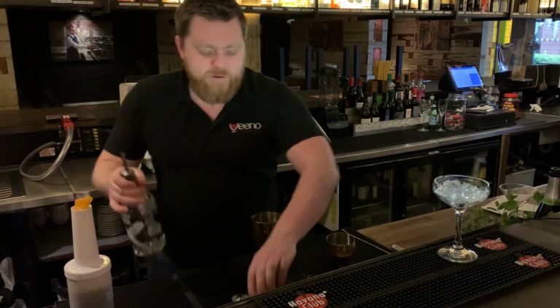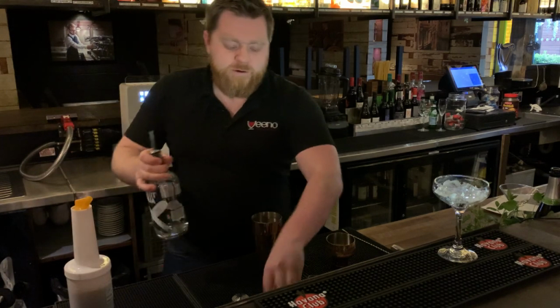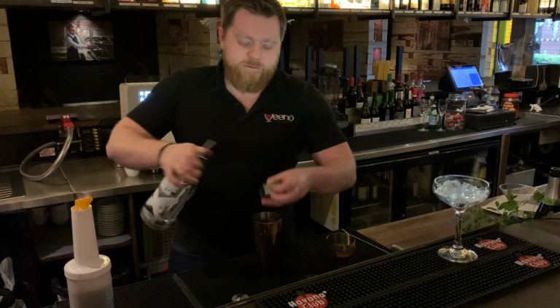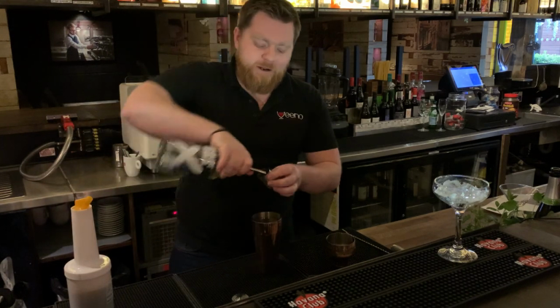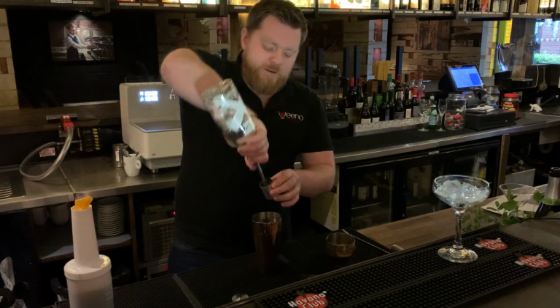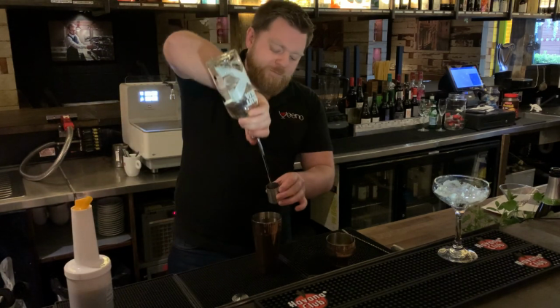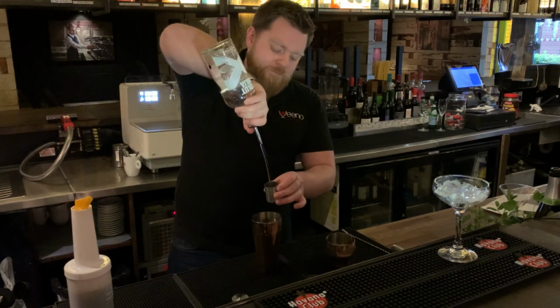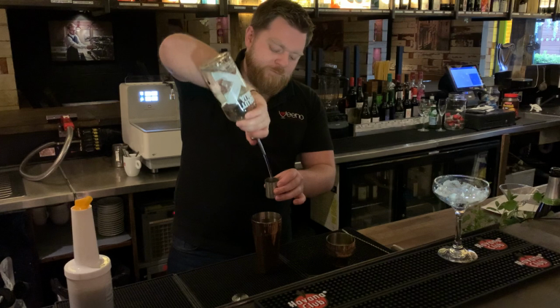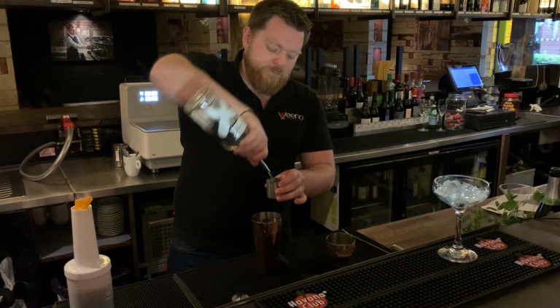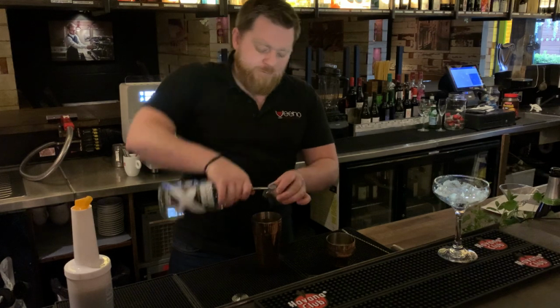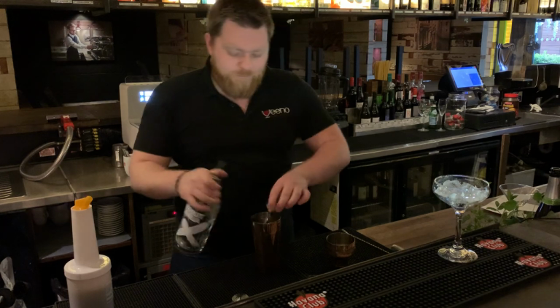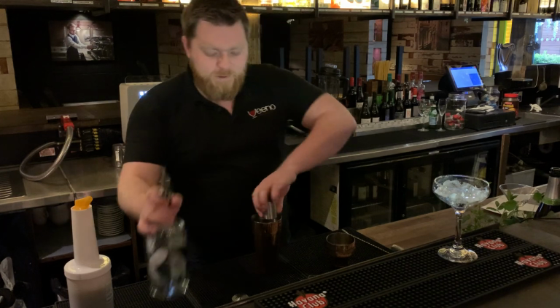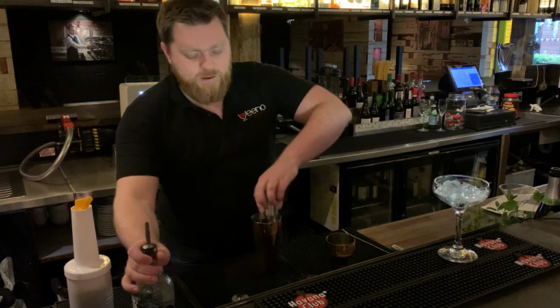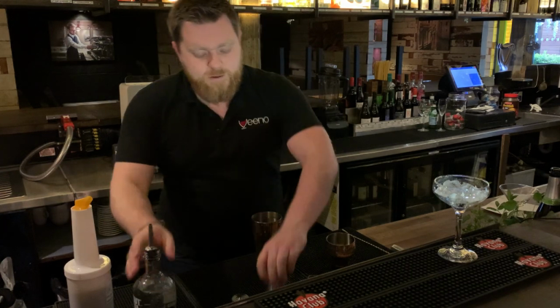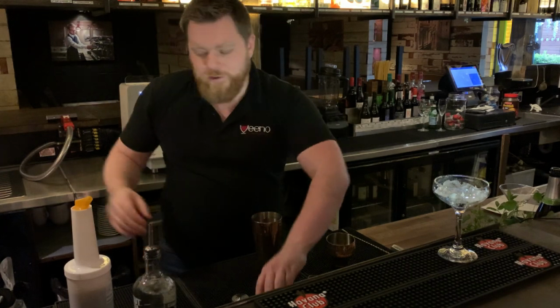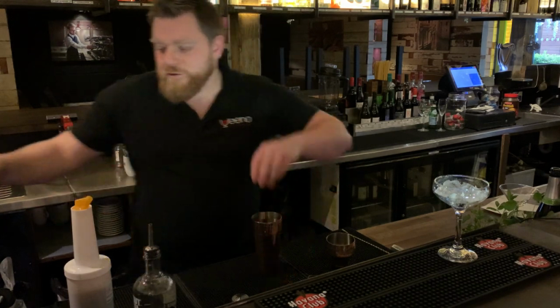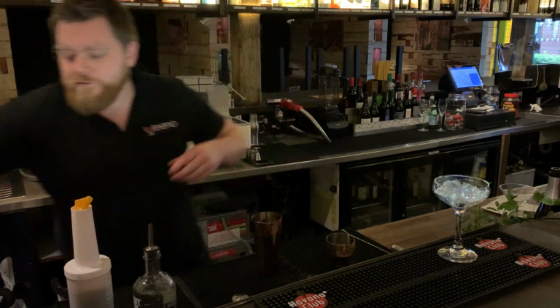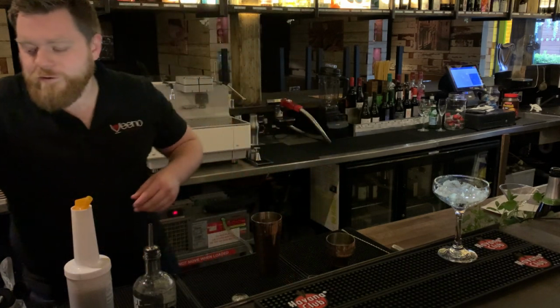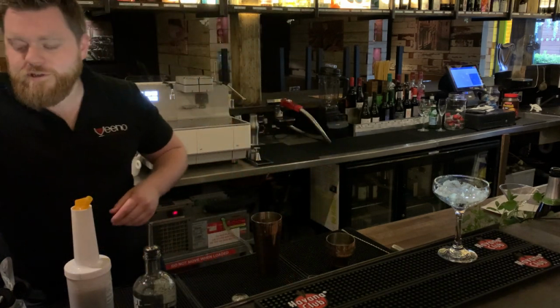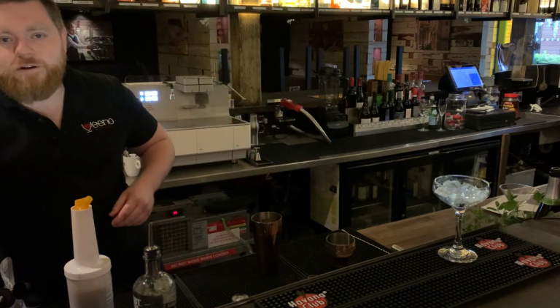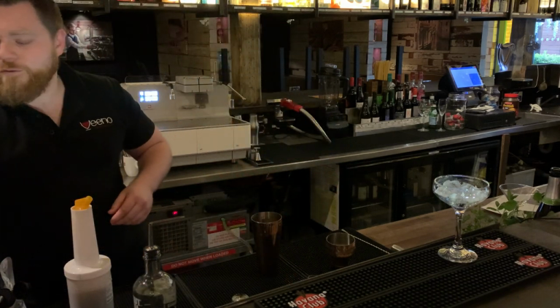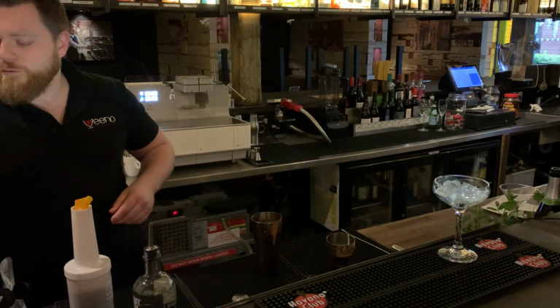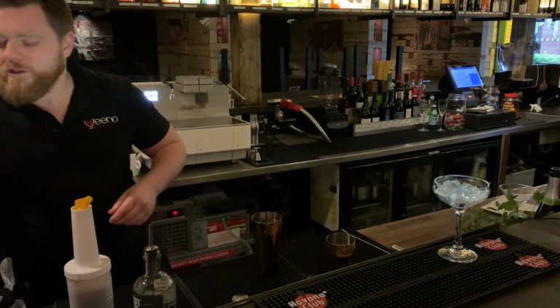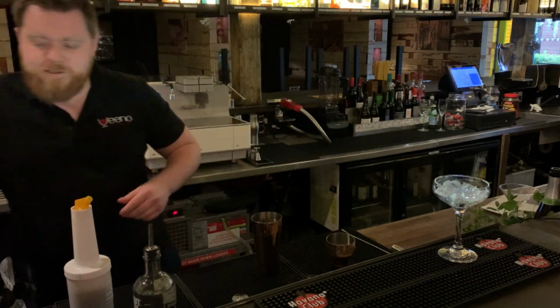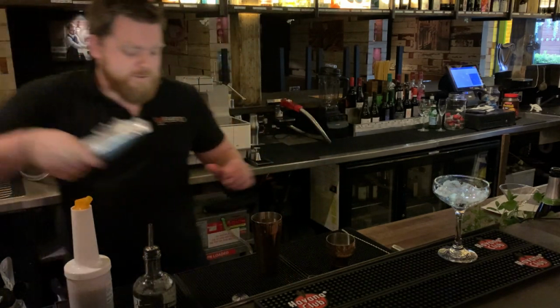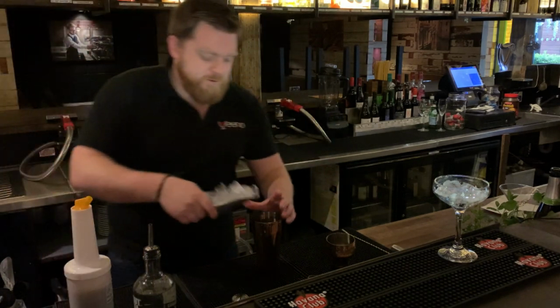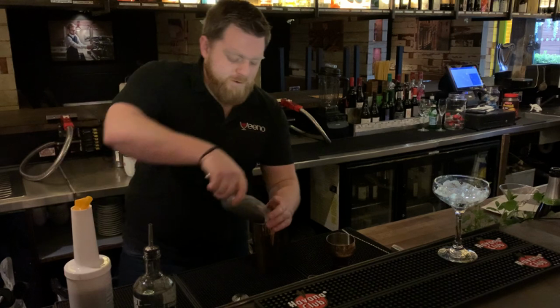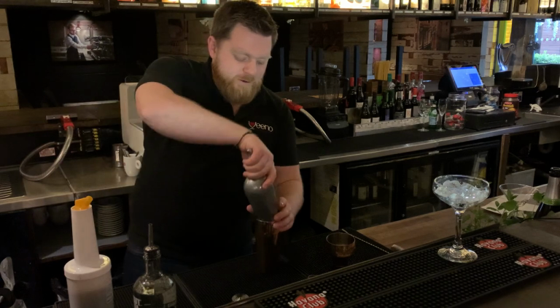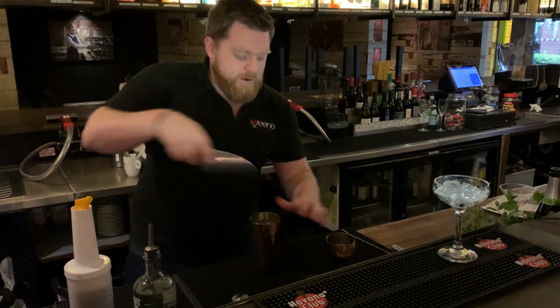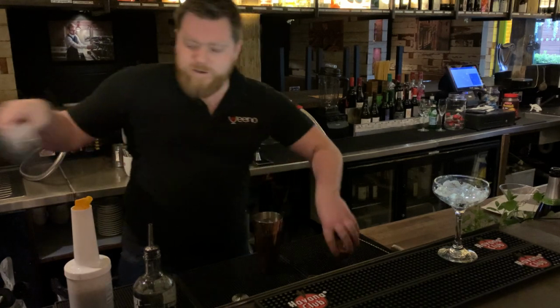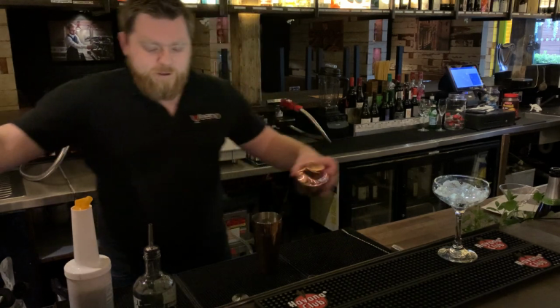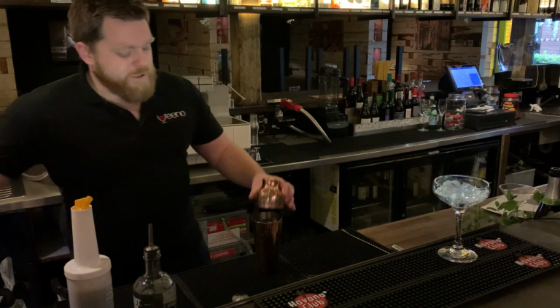35ml of vanilla vodka. Make sure you fill your shaker with ice. And then give it a good shake.